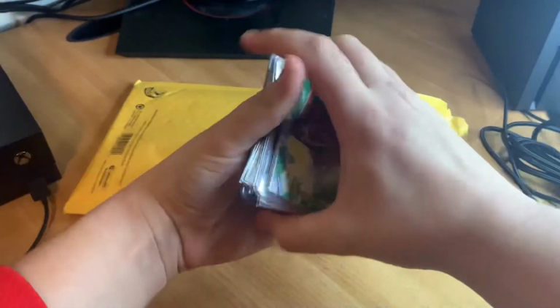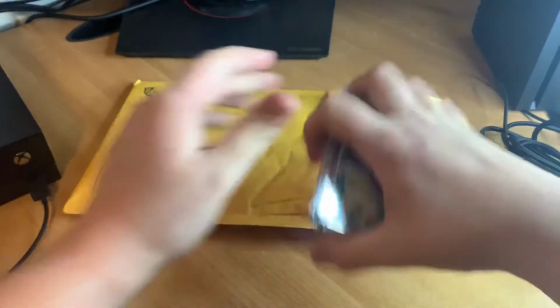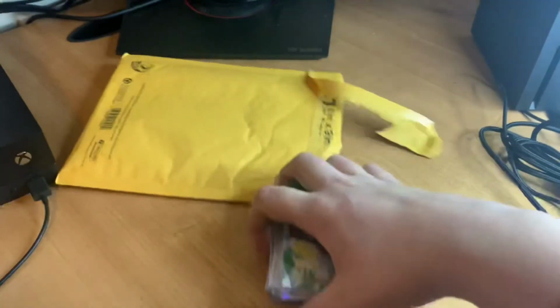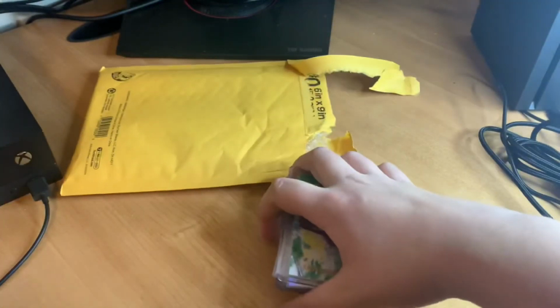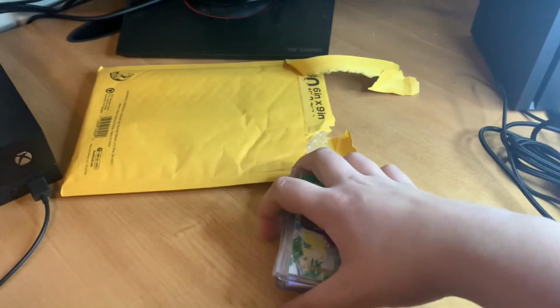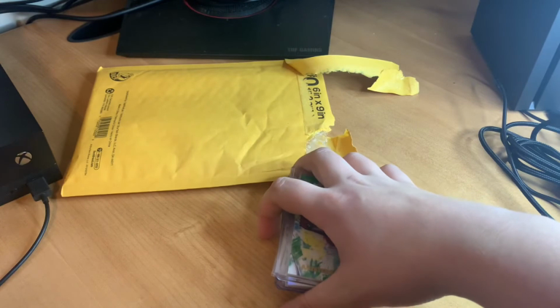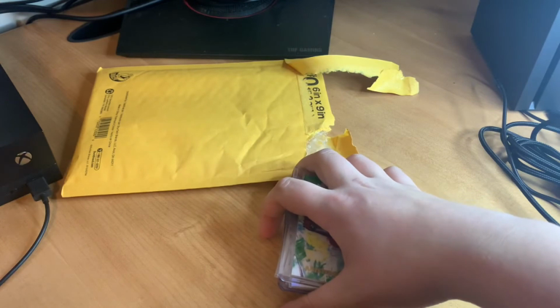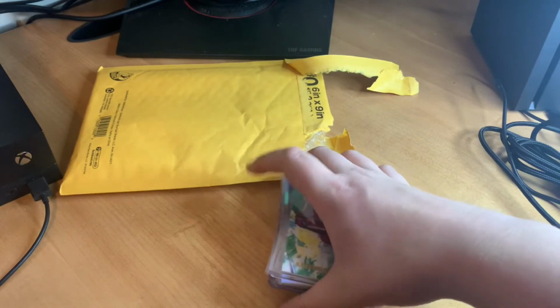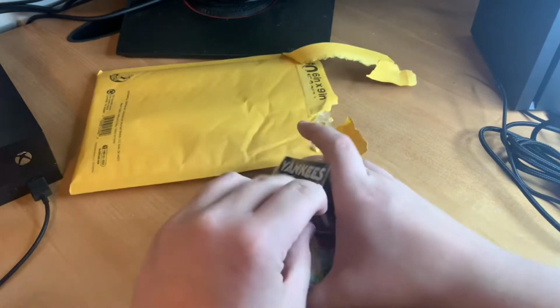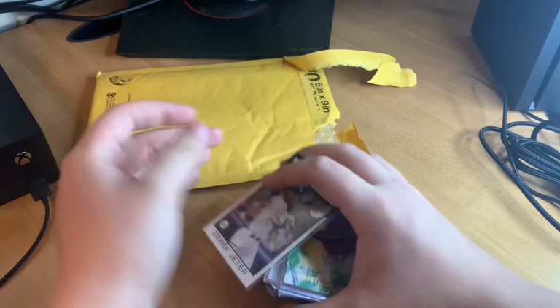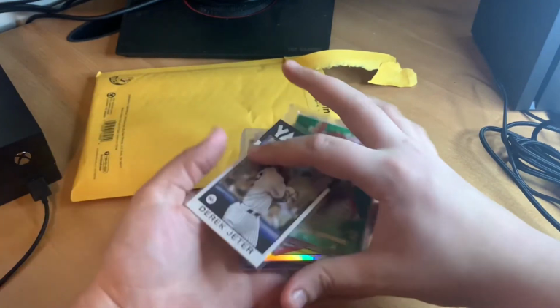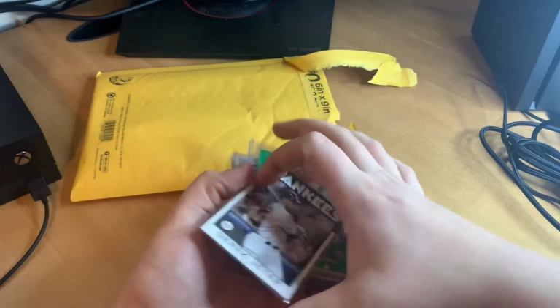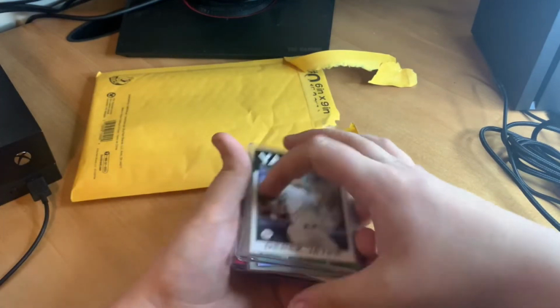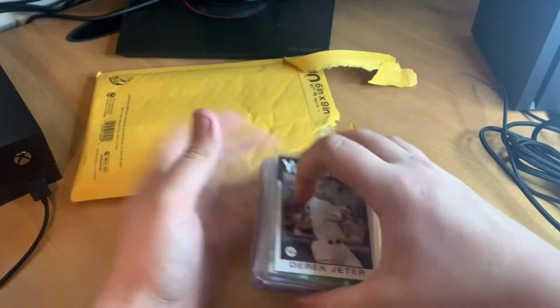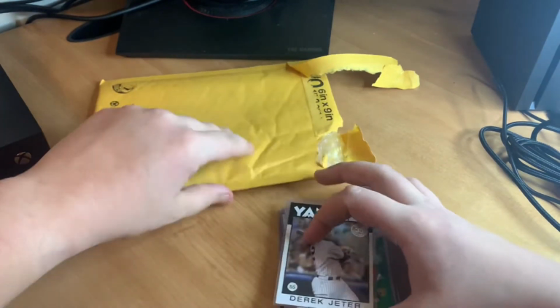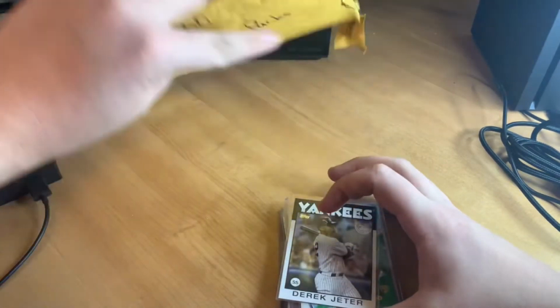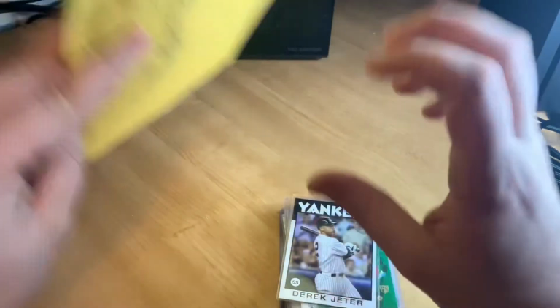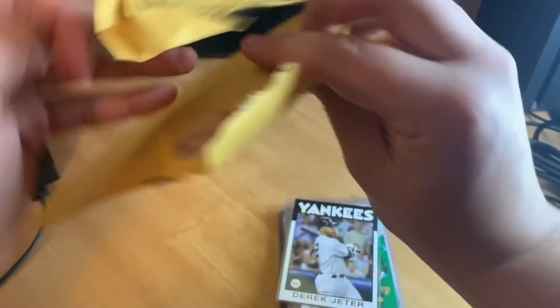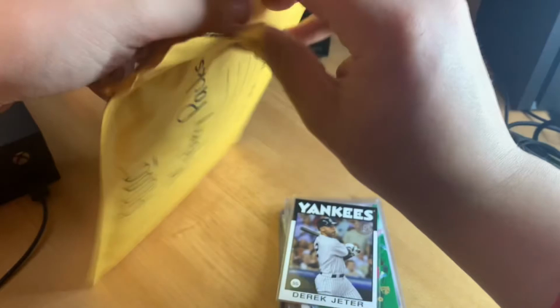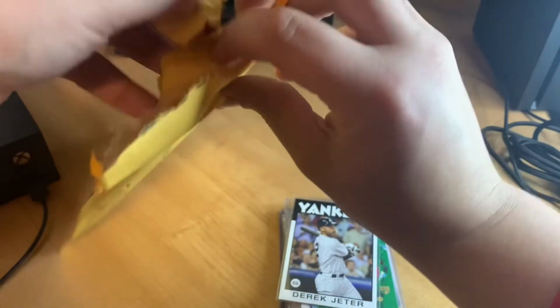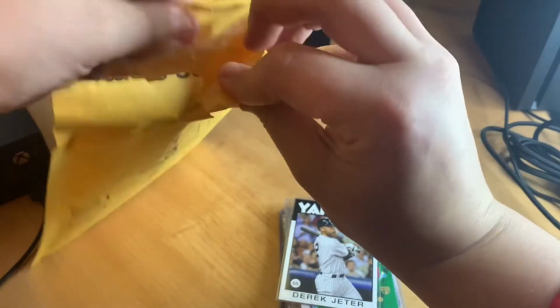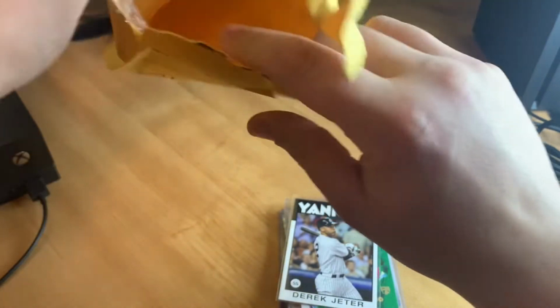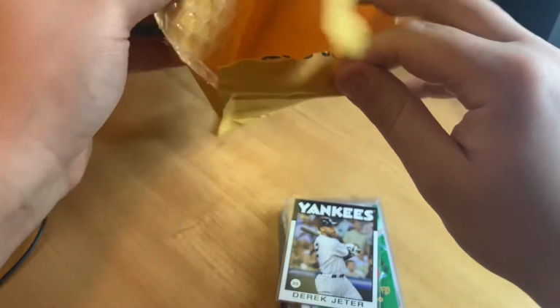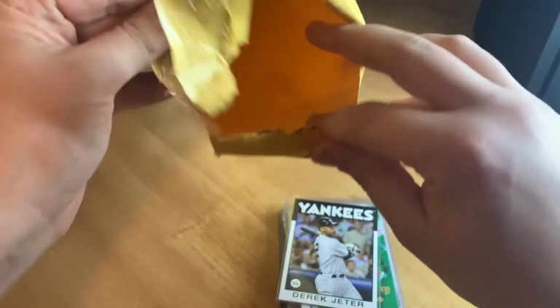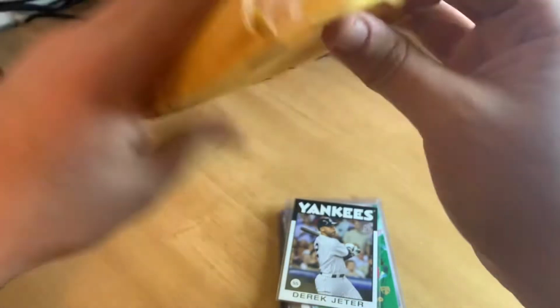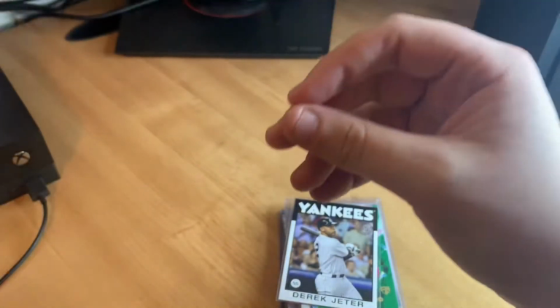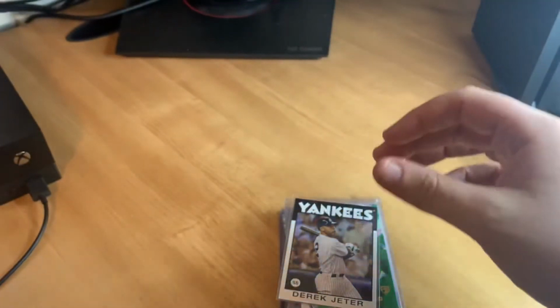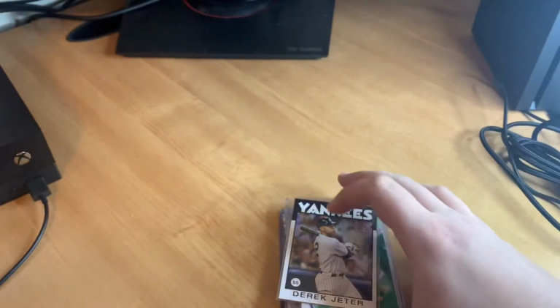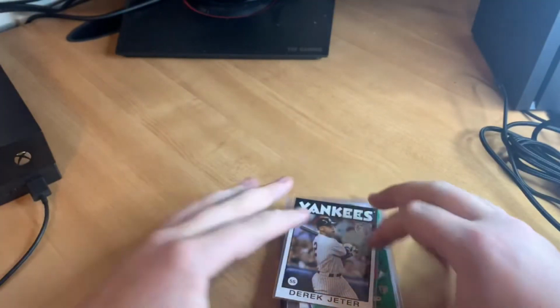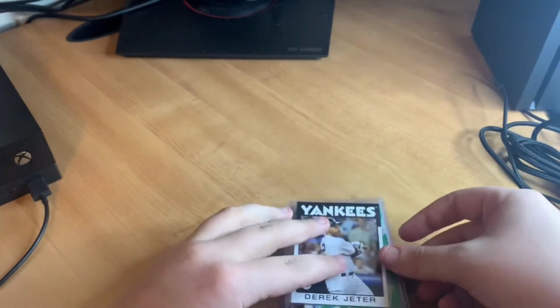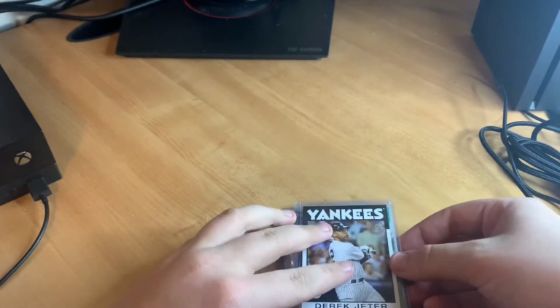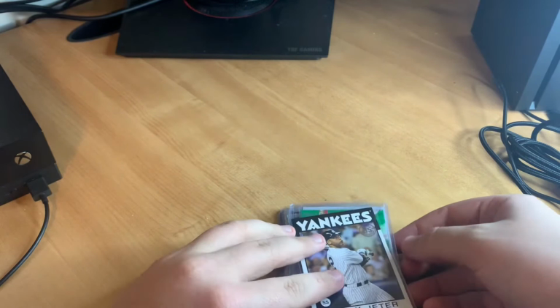We're going to jump into this. Got it cracked open. We're going to cover it up with a lucky Jeter card so I don't see who it is — showing you the empty bag.